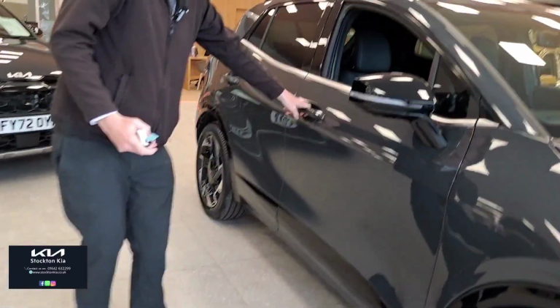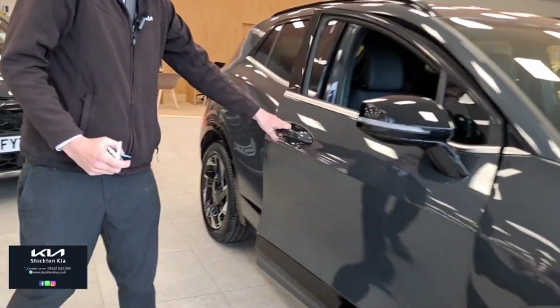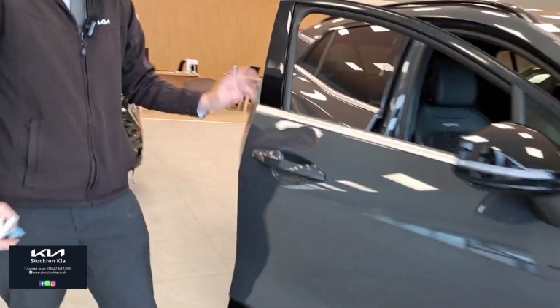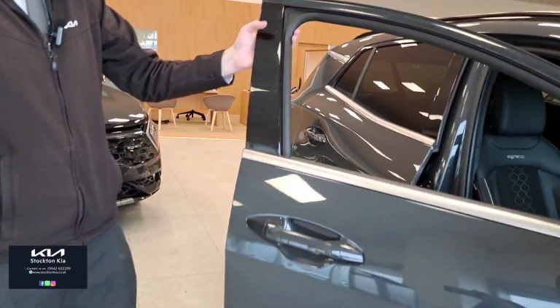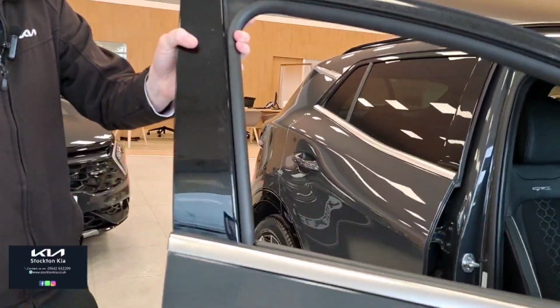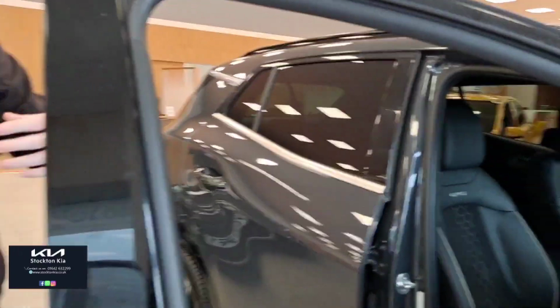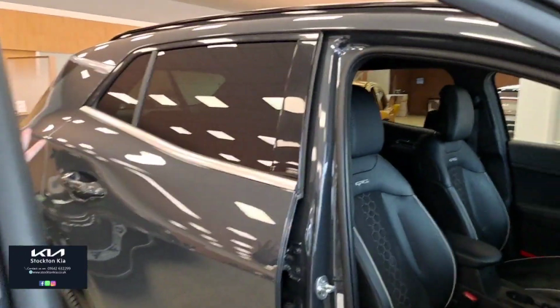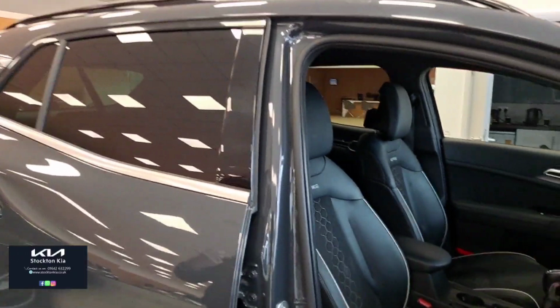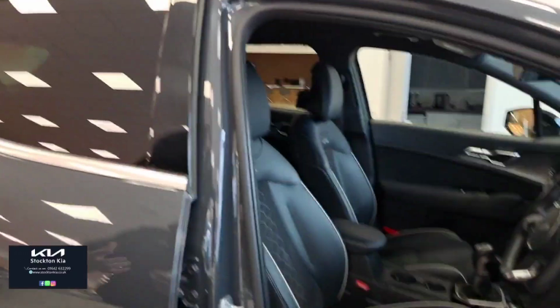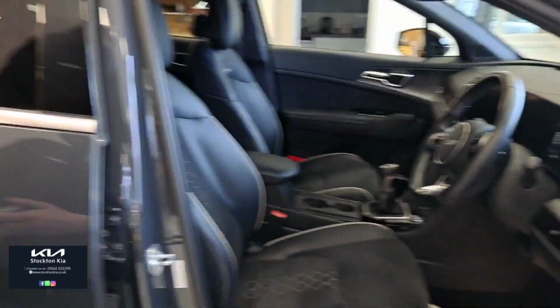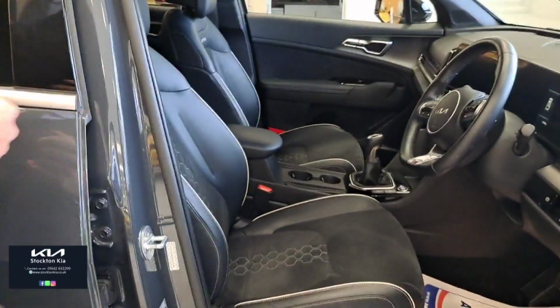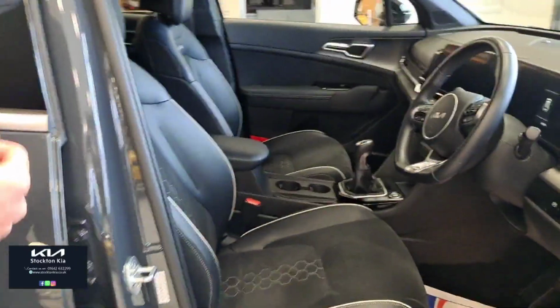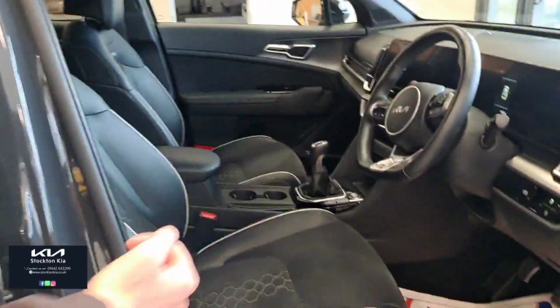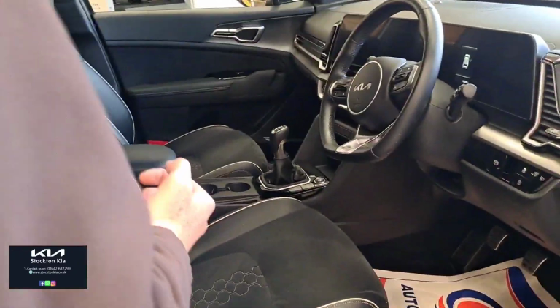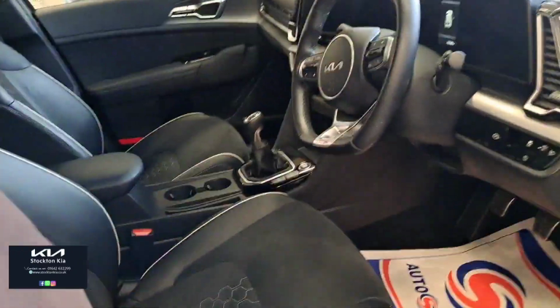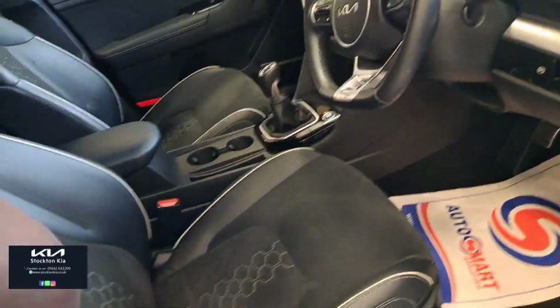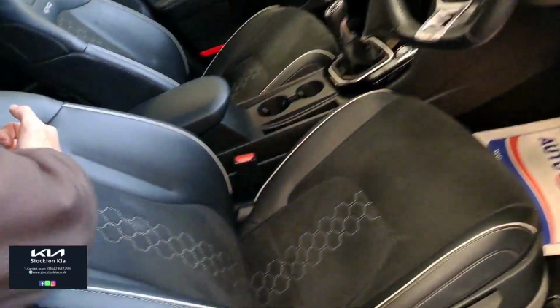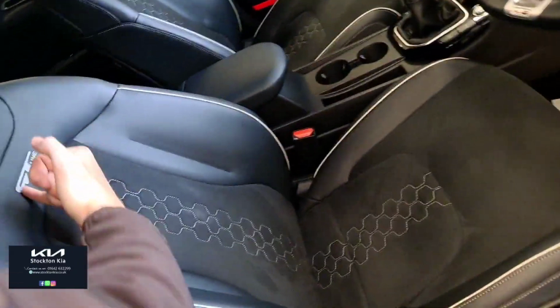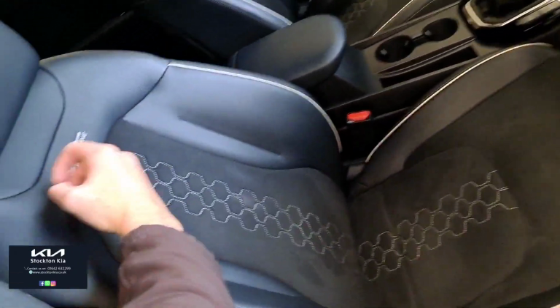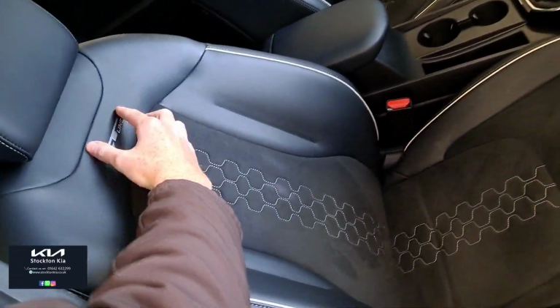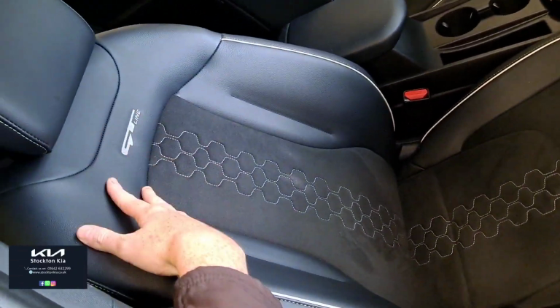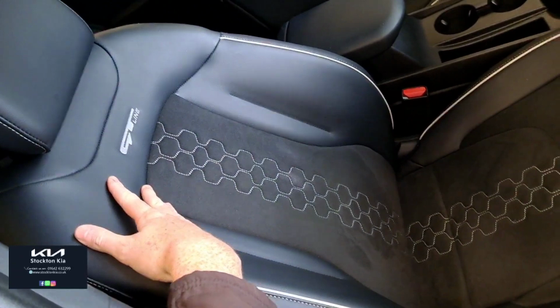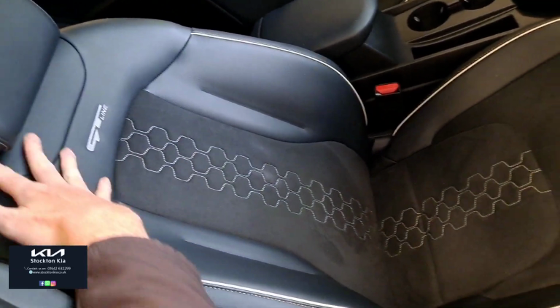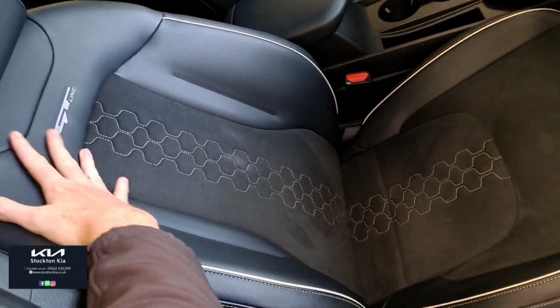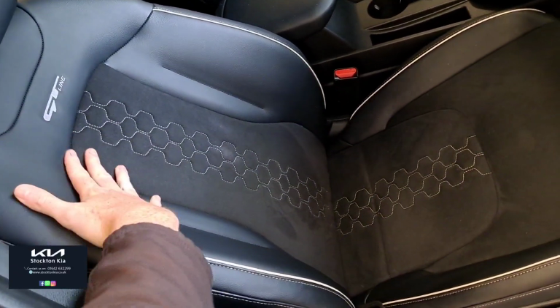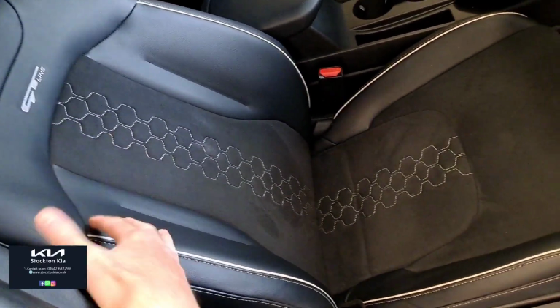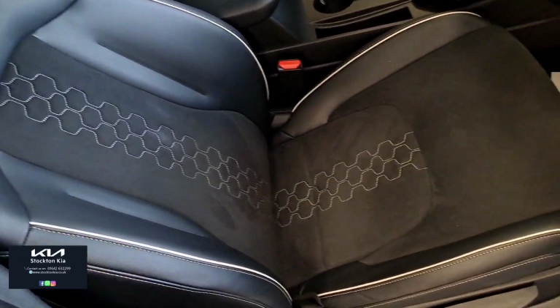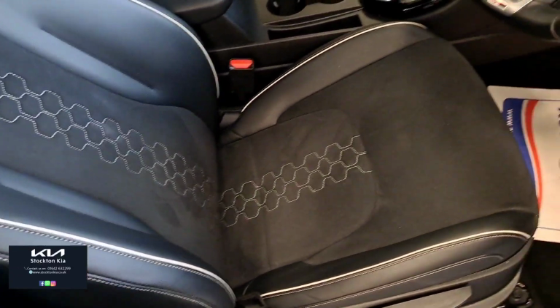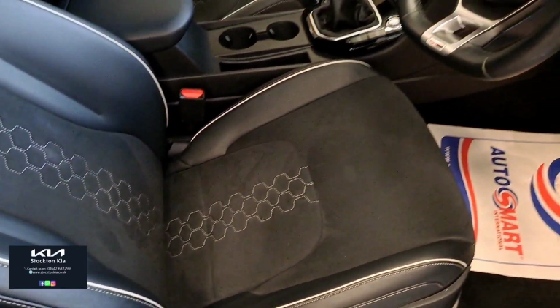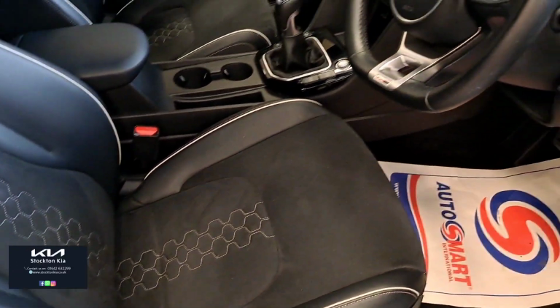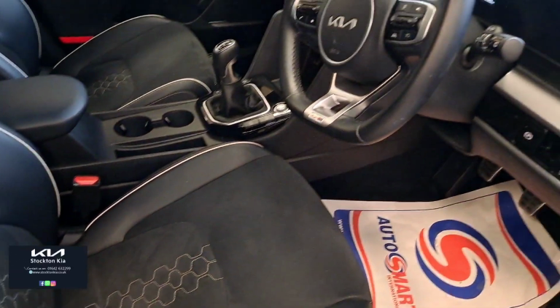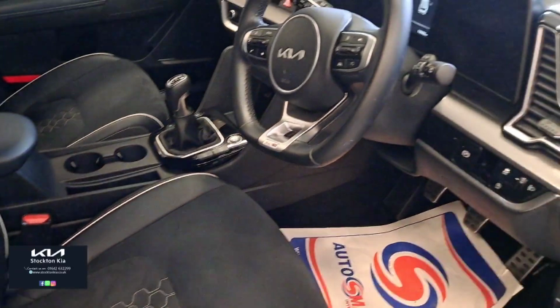On the interior, the GT Line comes with part leather with an Alcantara finish down the middle. These have also got the nice GT Line stitching on the top of the seat. They're nice and comfortable, very well built and put together, and height adjustable as well.